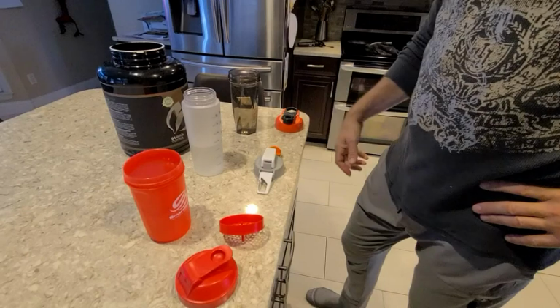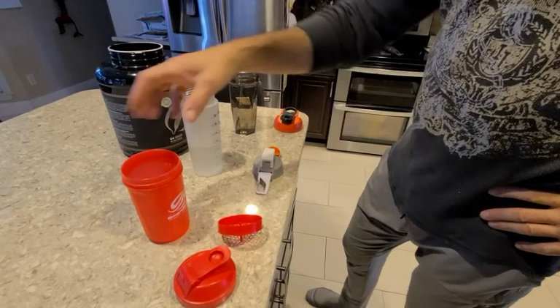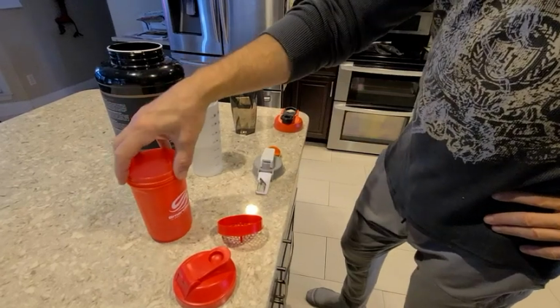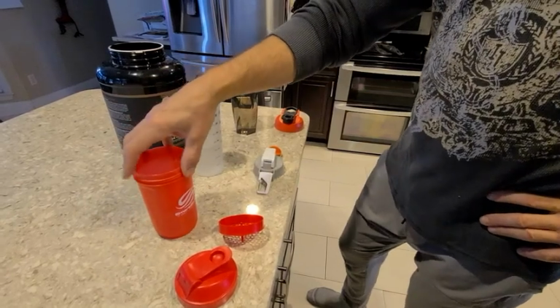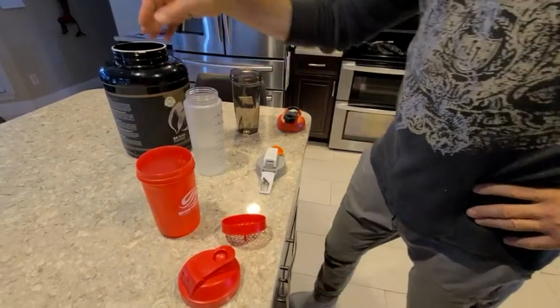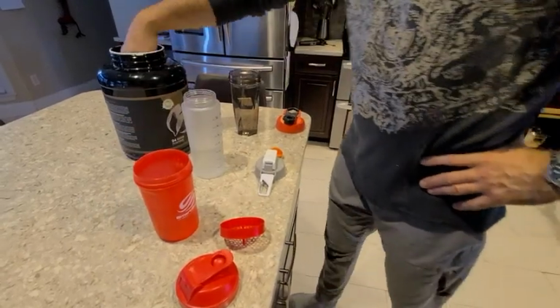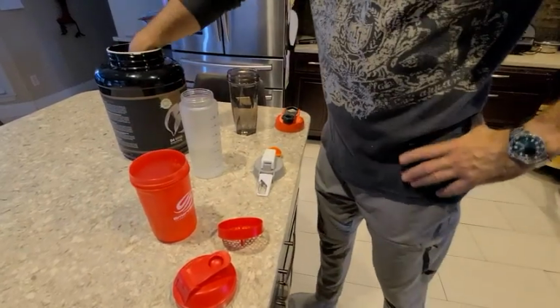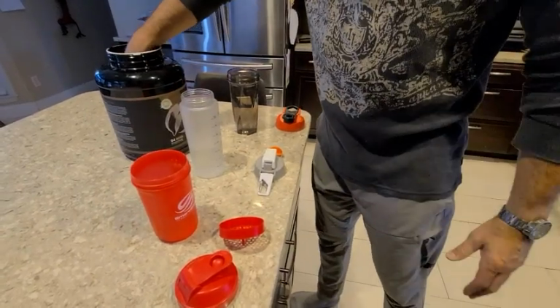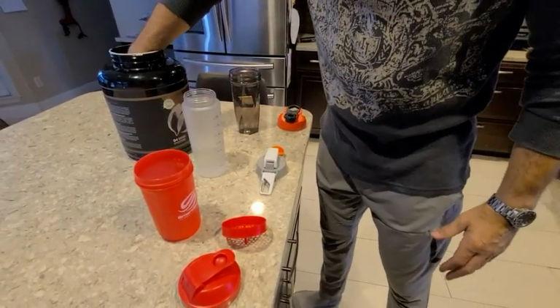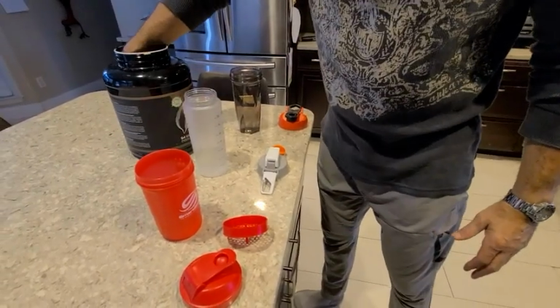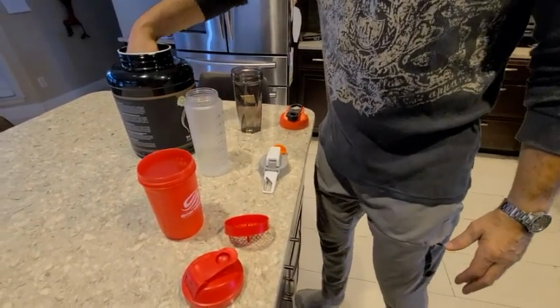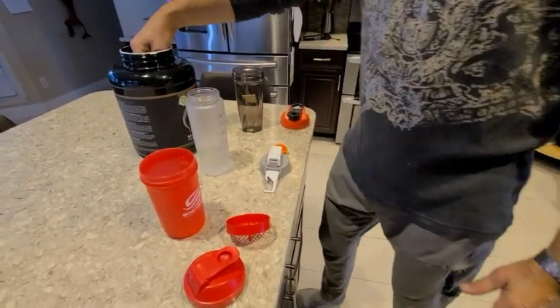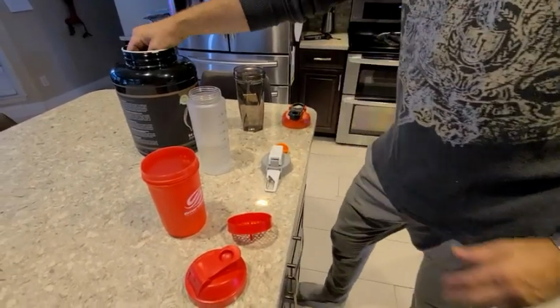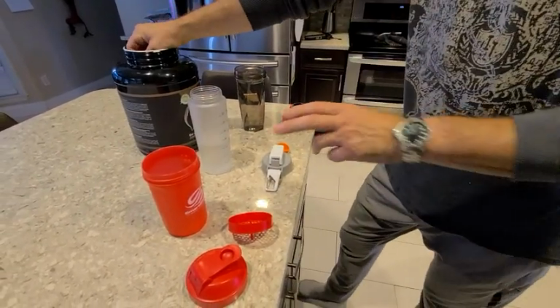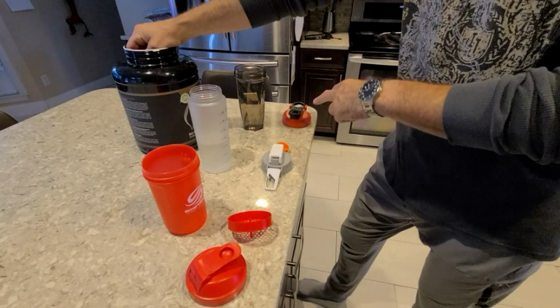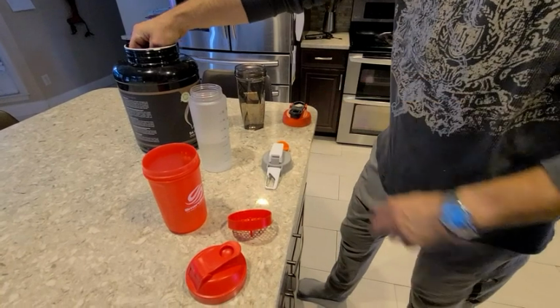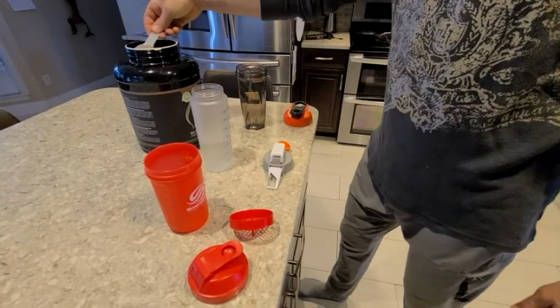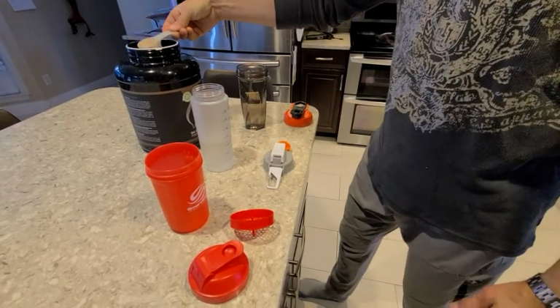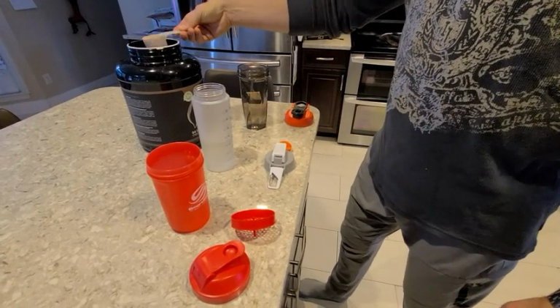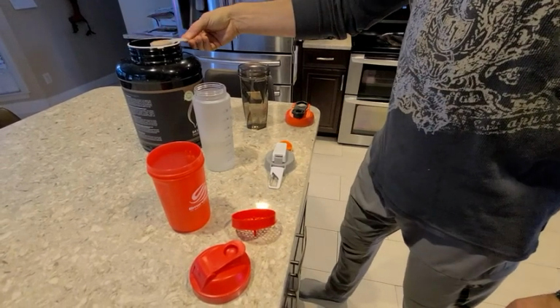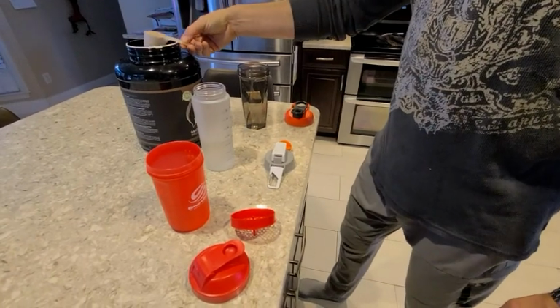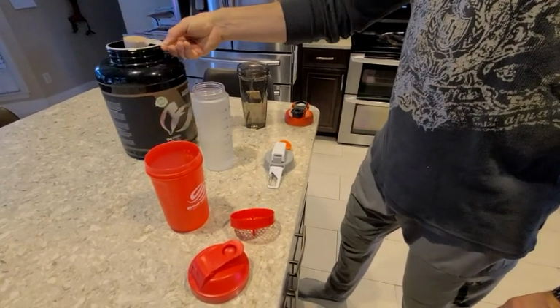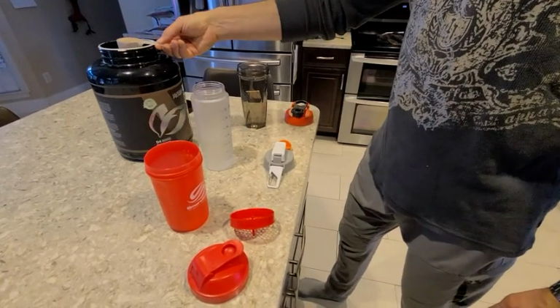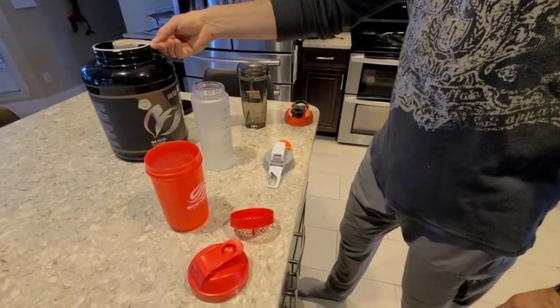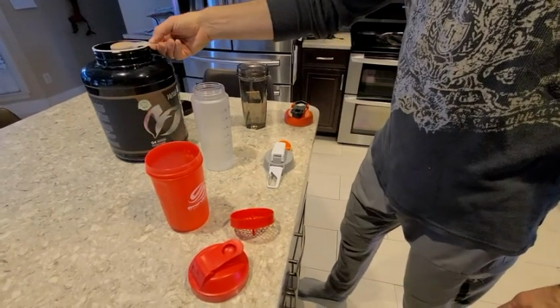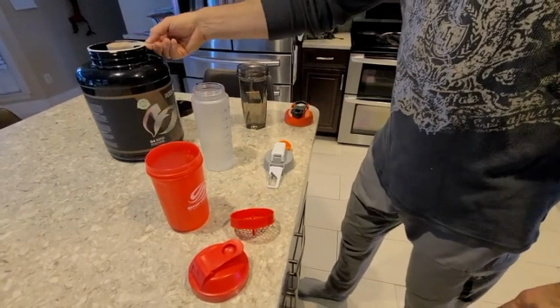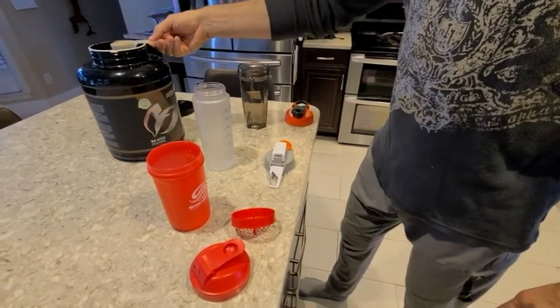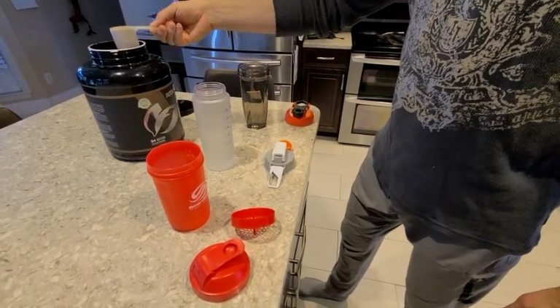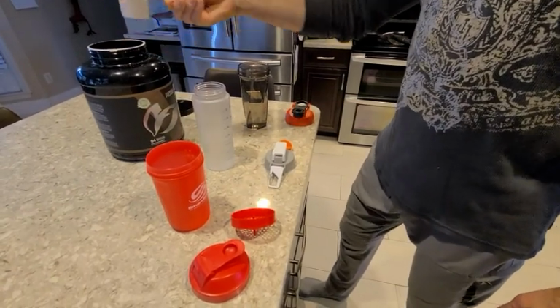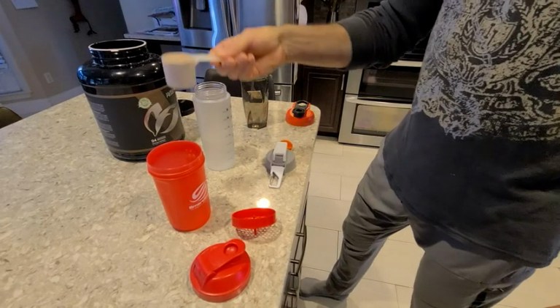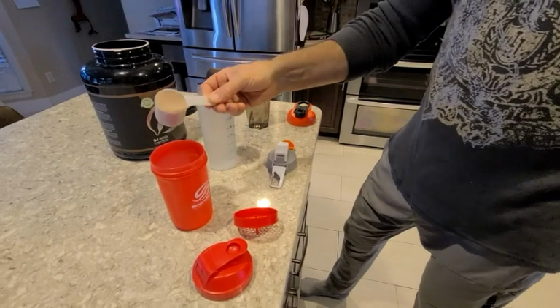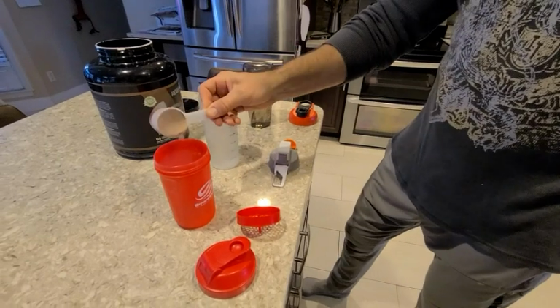Okay, so now we're going to try to make the protein drink. Each one of these has 12 ounces of water and we're going to do one scoop of Muscle Feast whey protein.